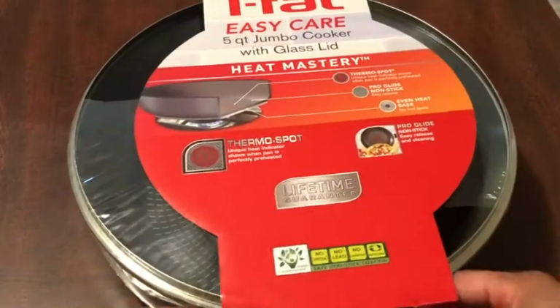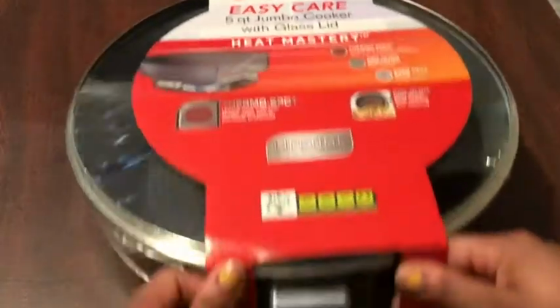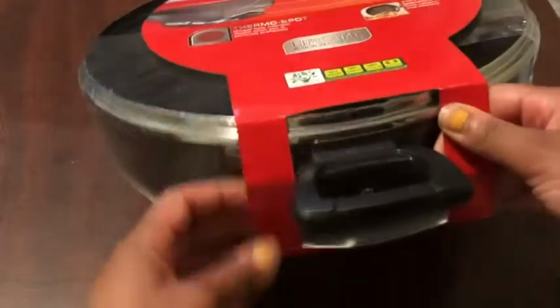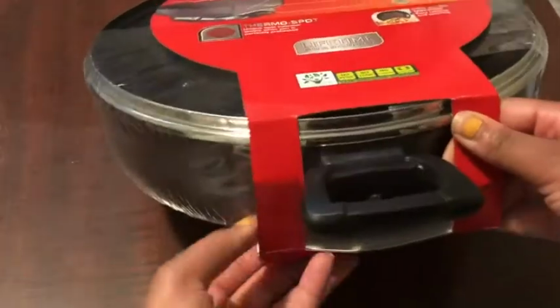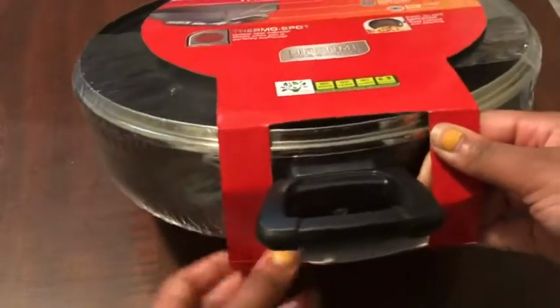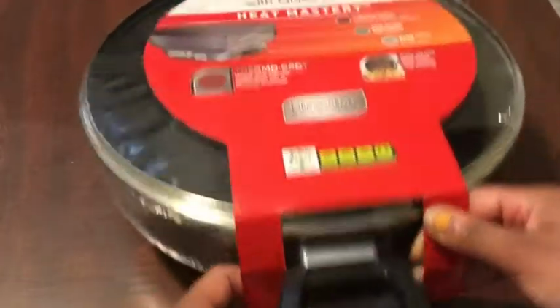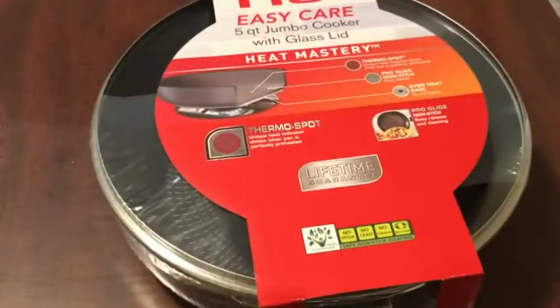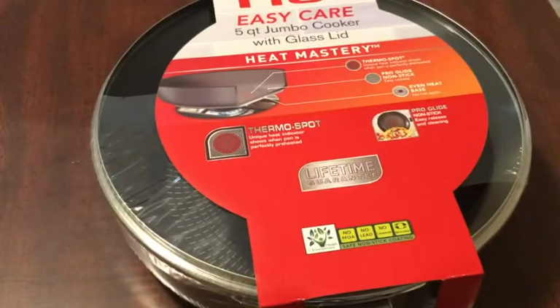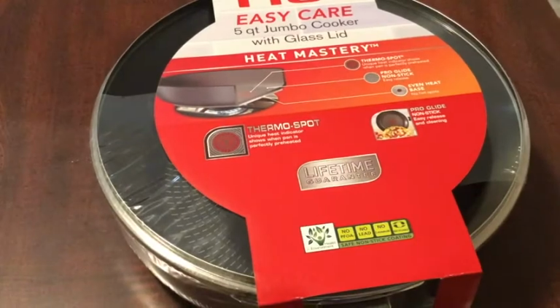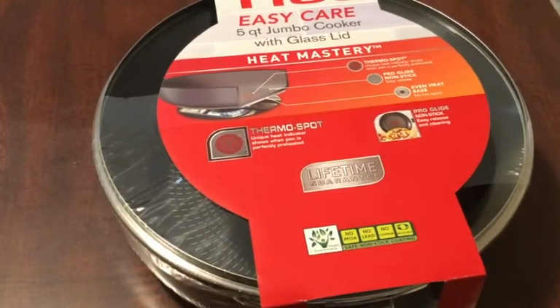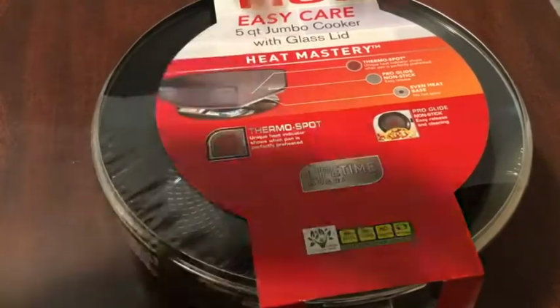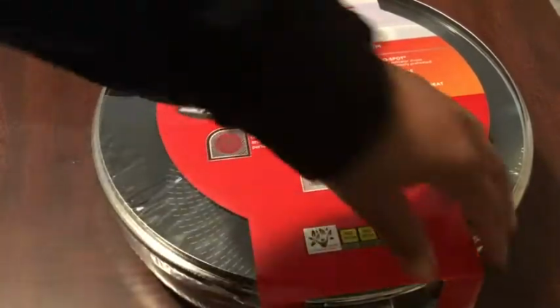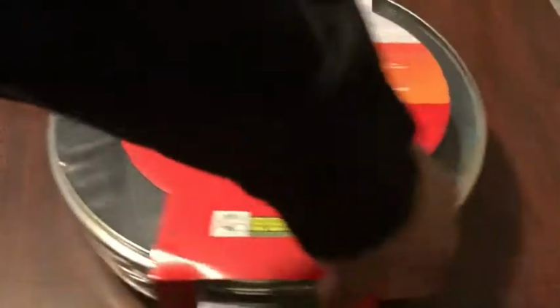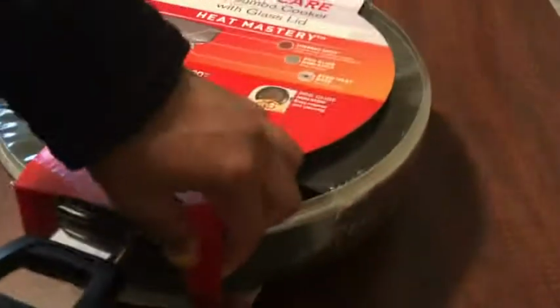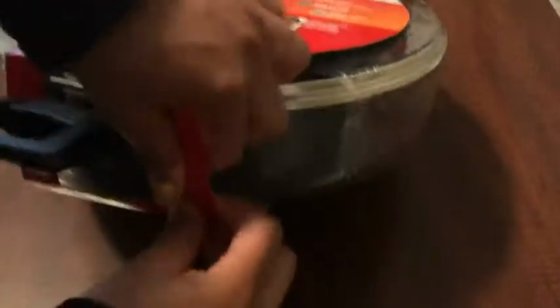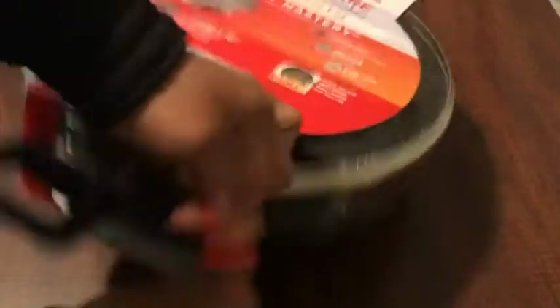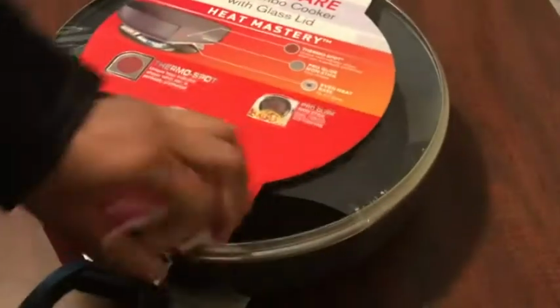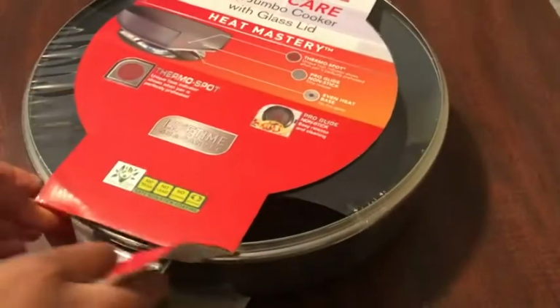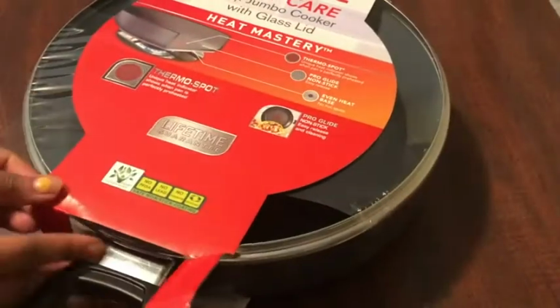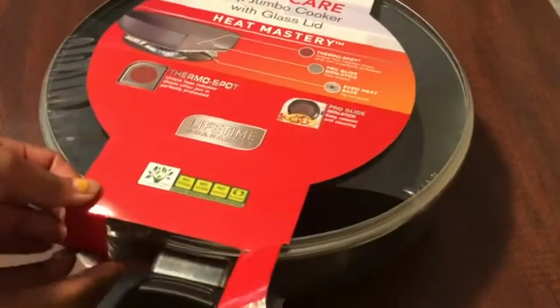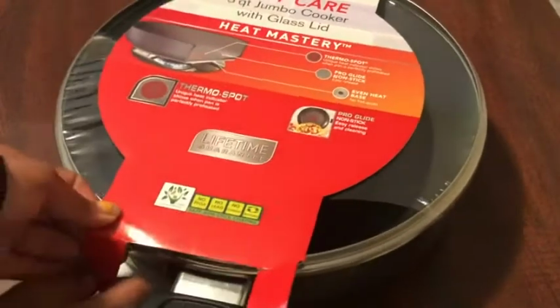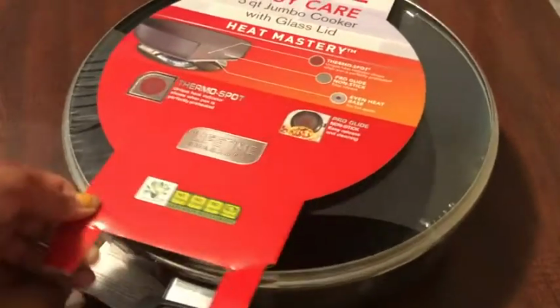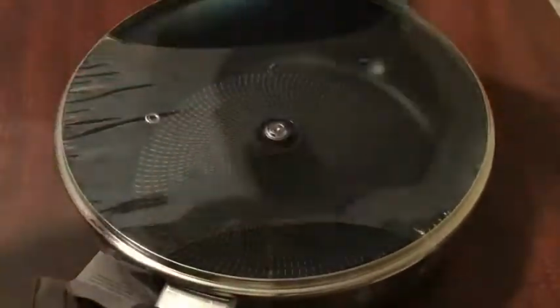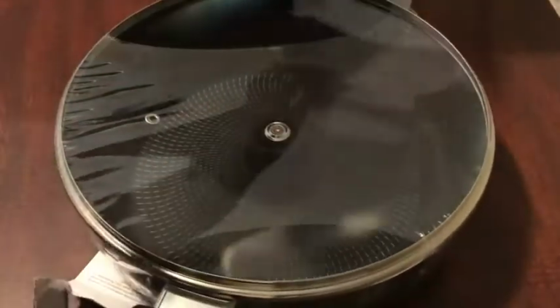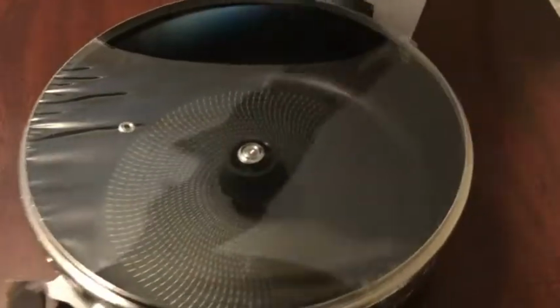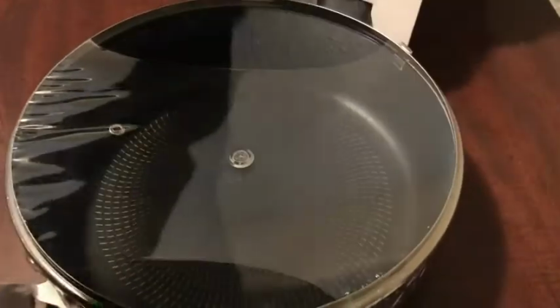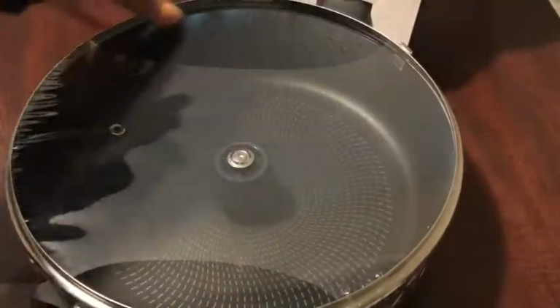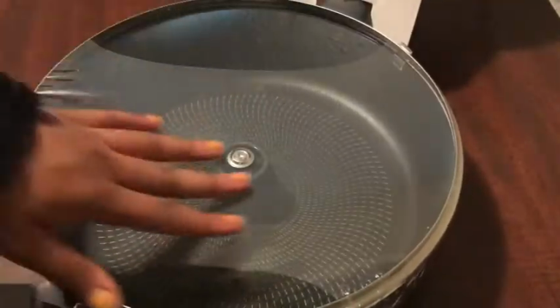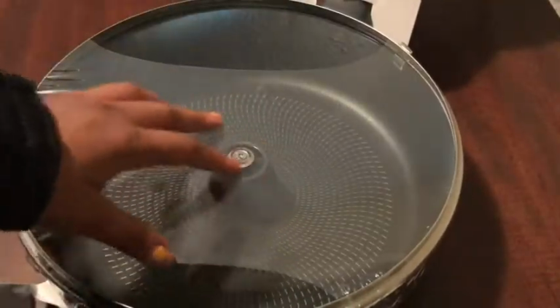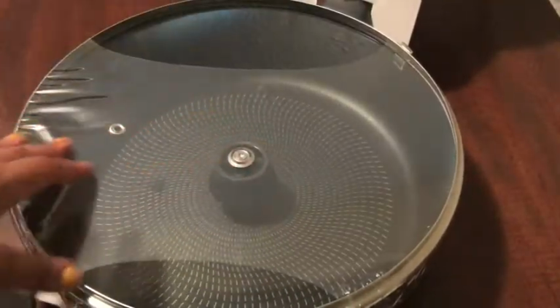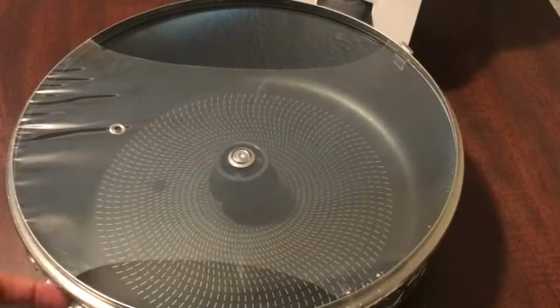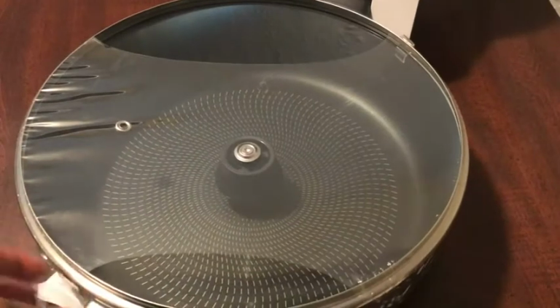This costs like $19.94 at Walmart. It comes with a top too.